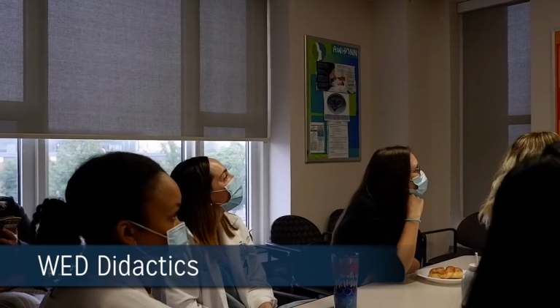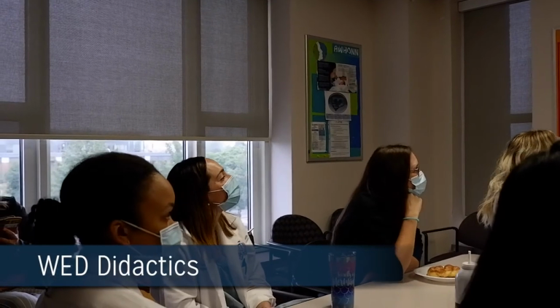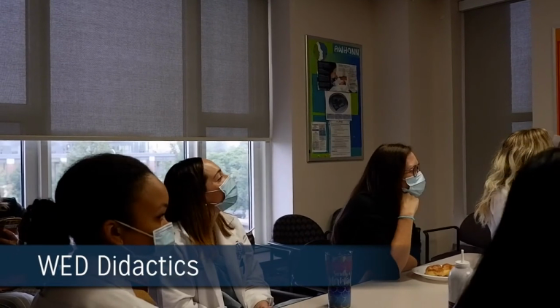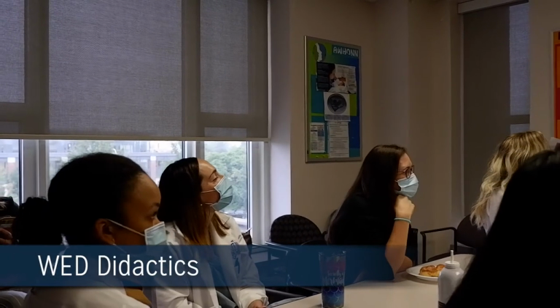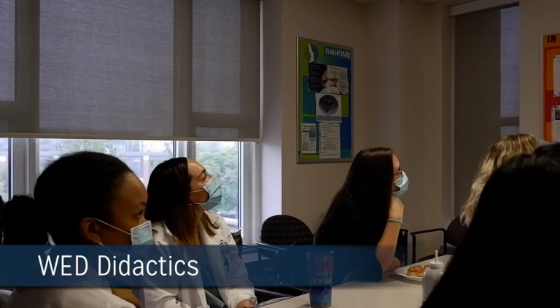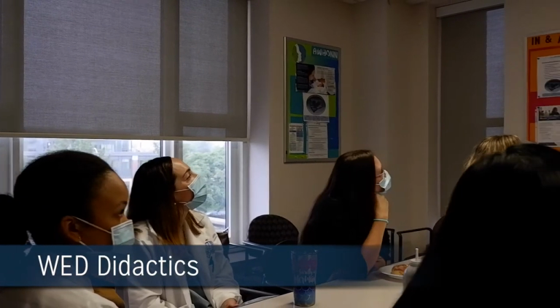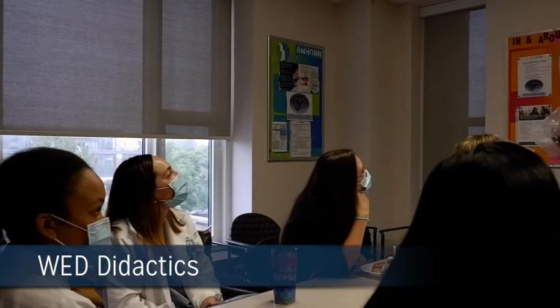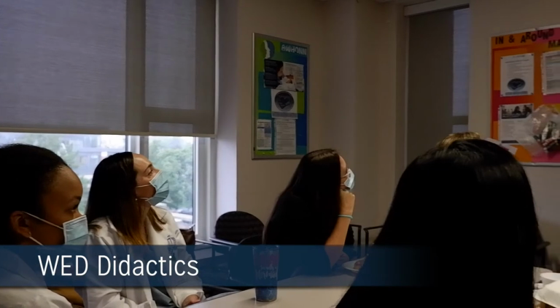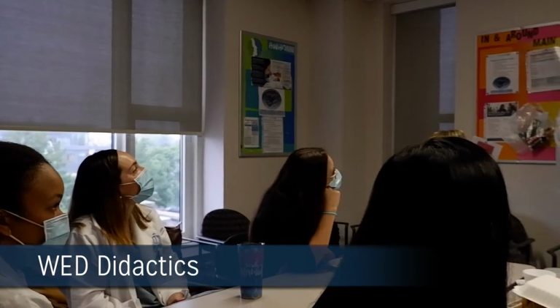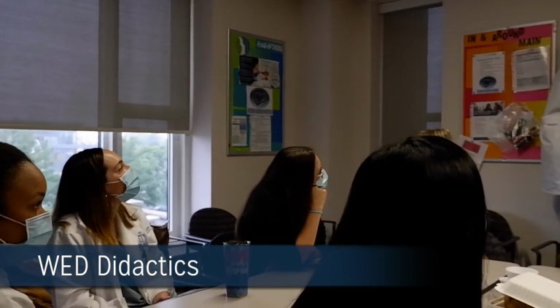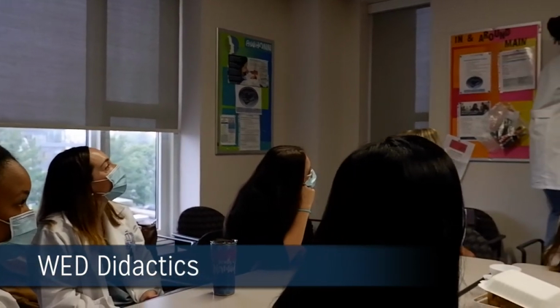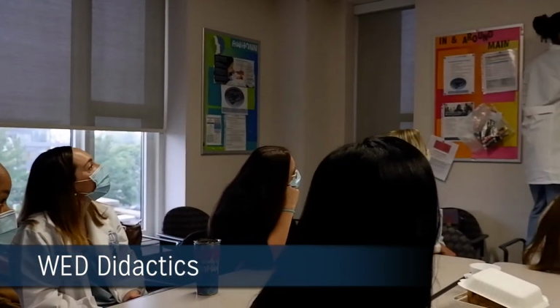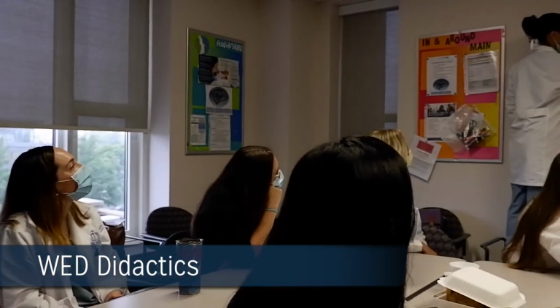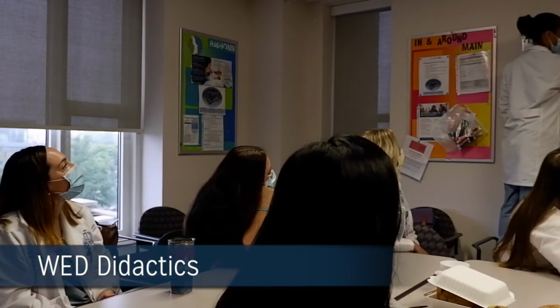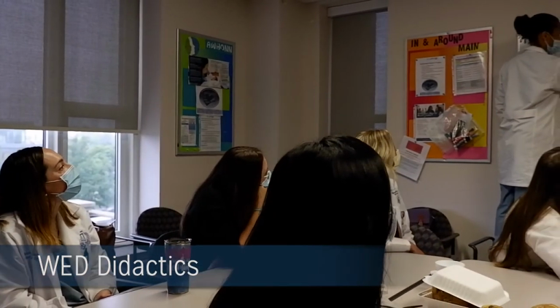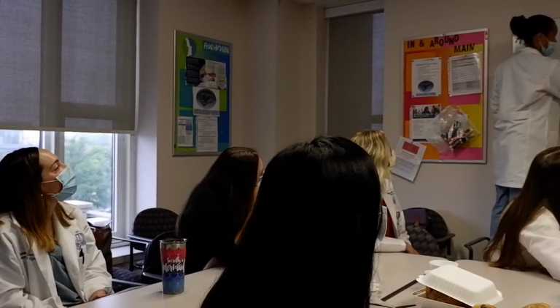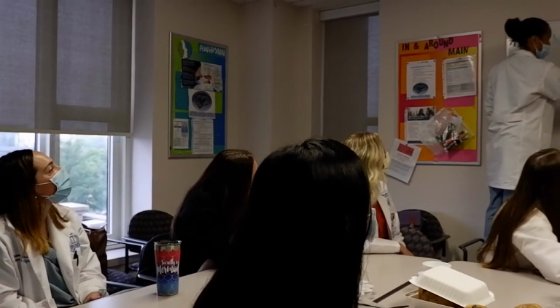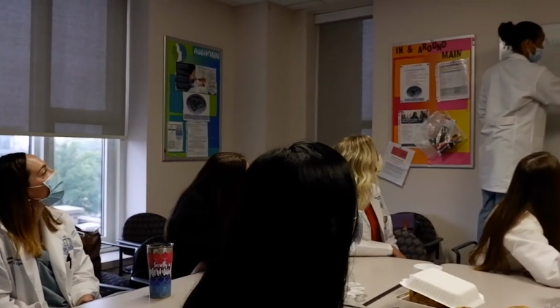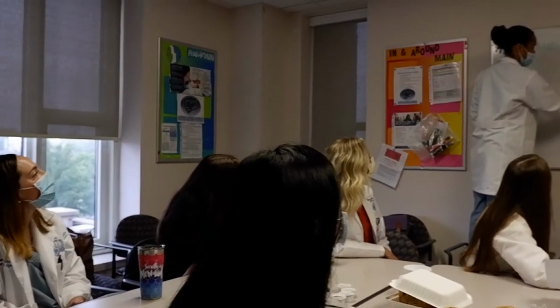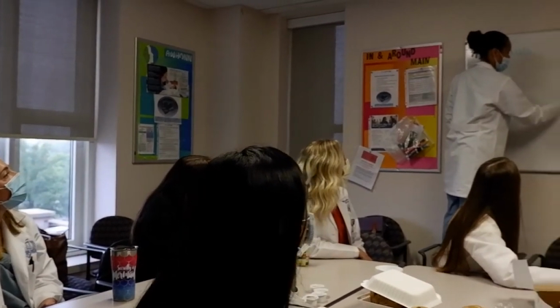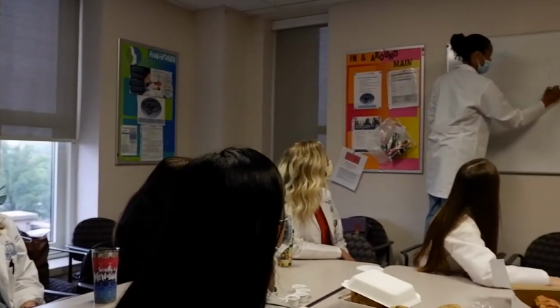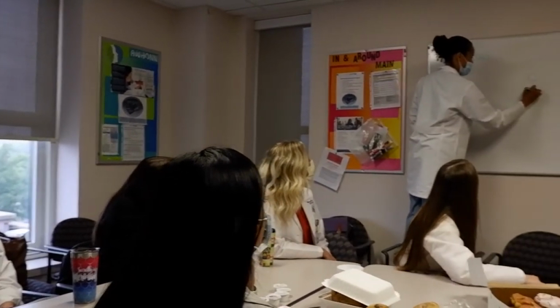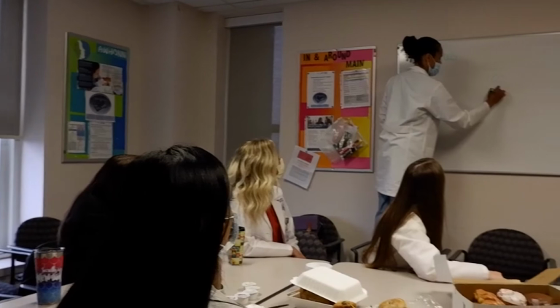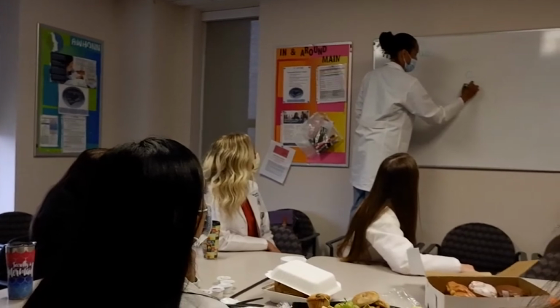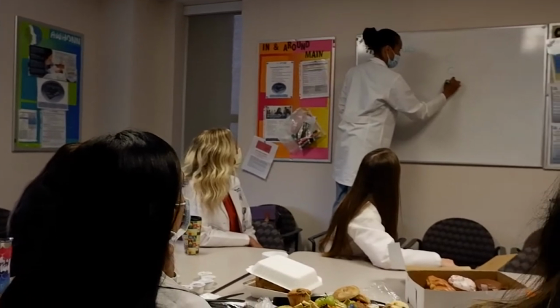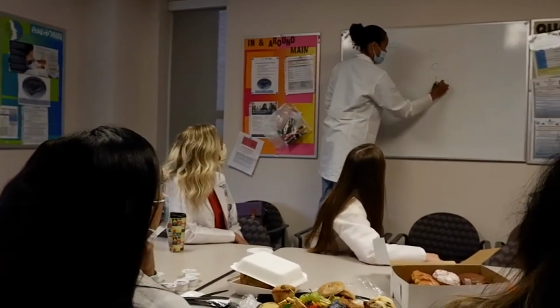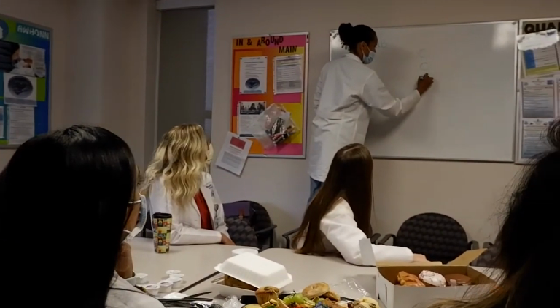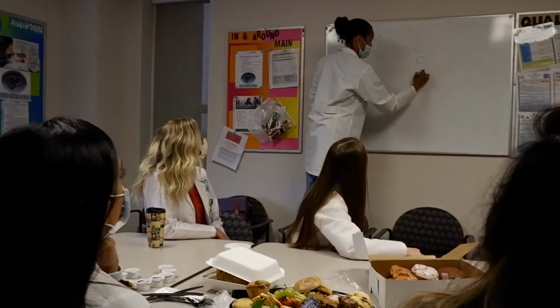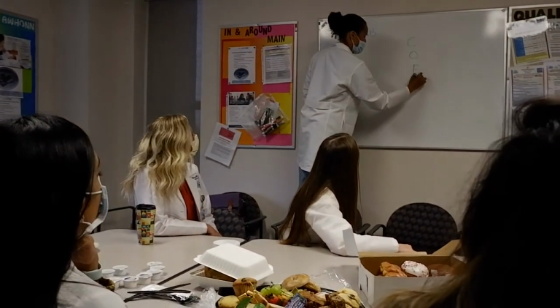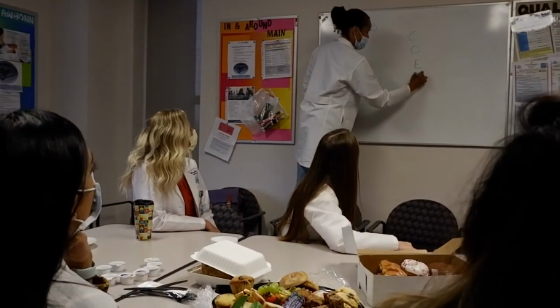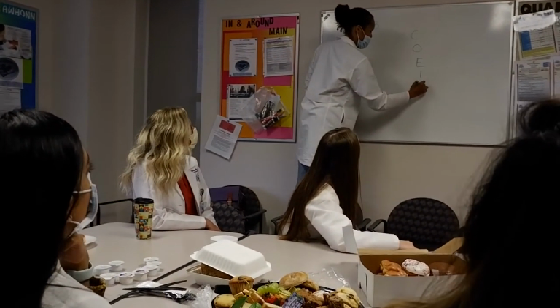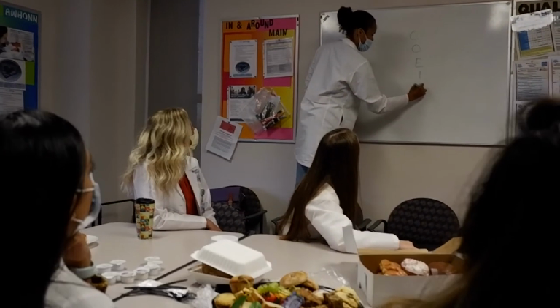We have protected didactic time every Wednesday morning from 9 to 11:30 a.m. Our attendings, as well as staff from outside departments, come to give us lectures on topics geared towards acing CREAGS.